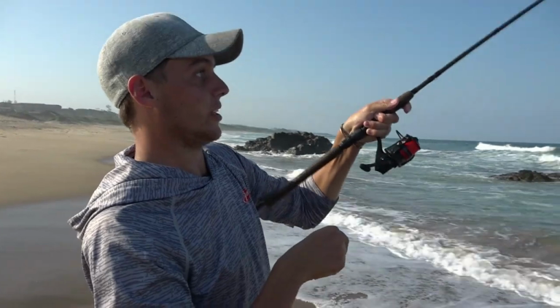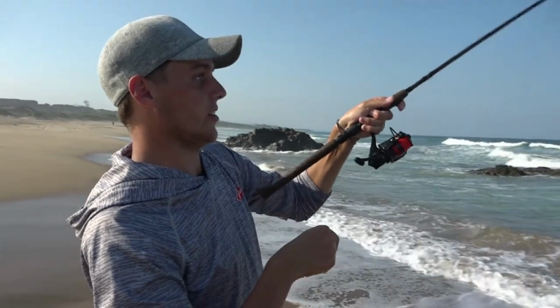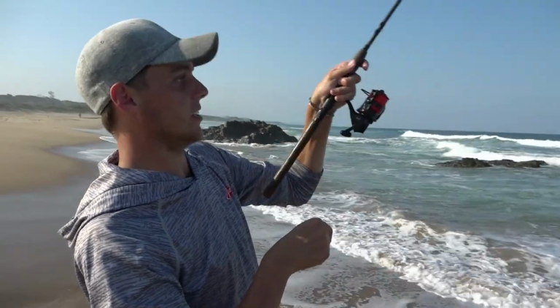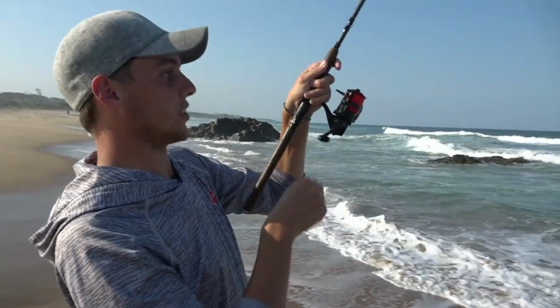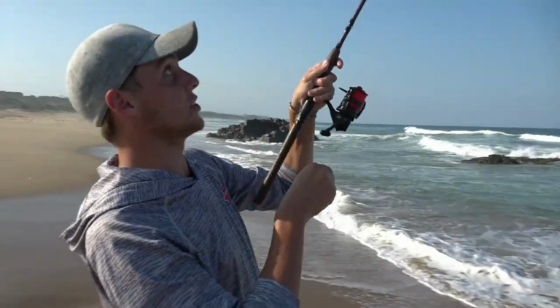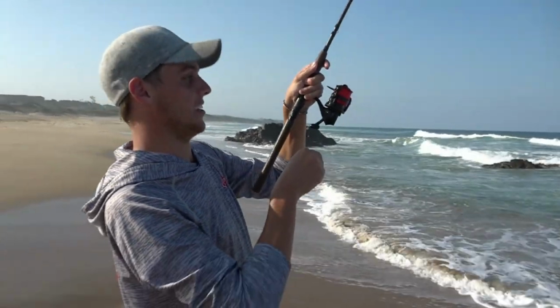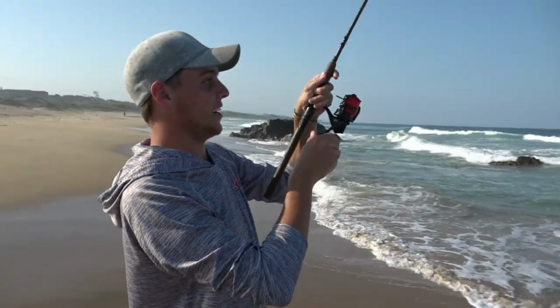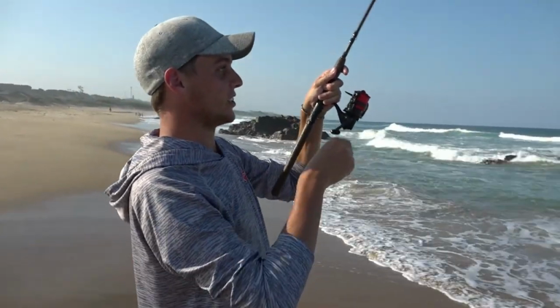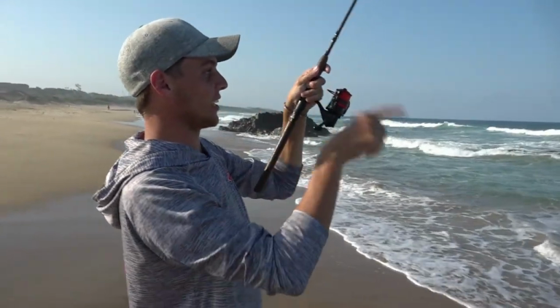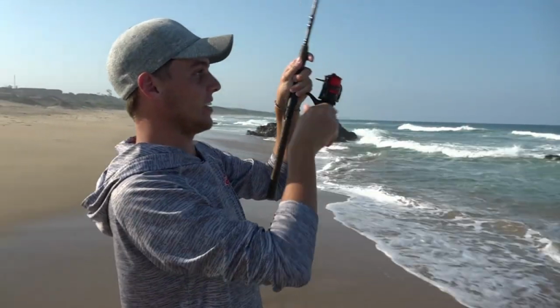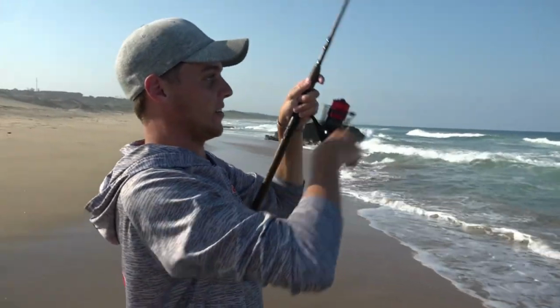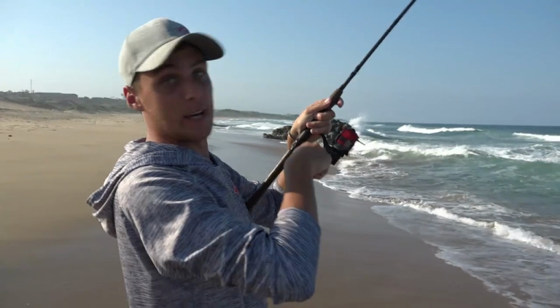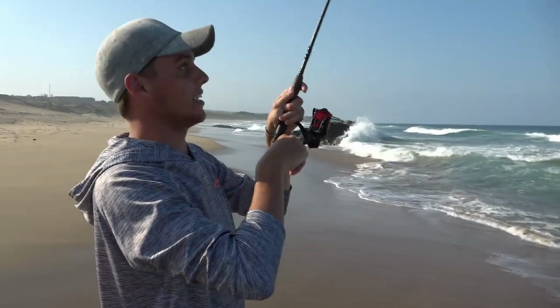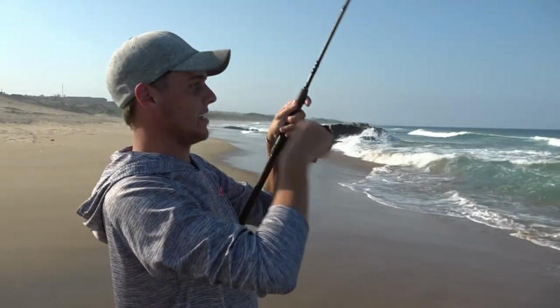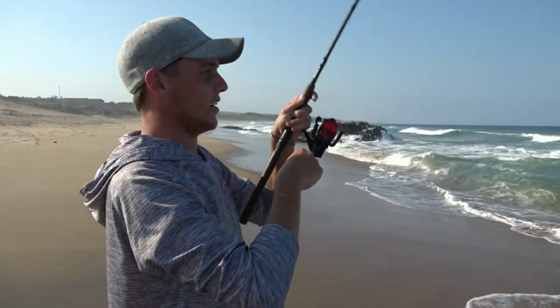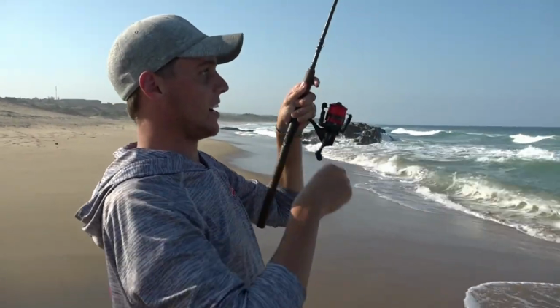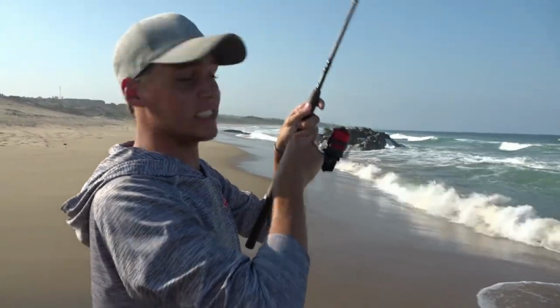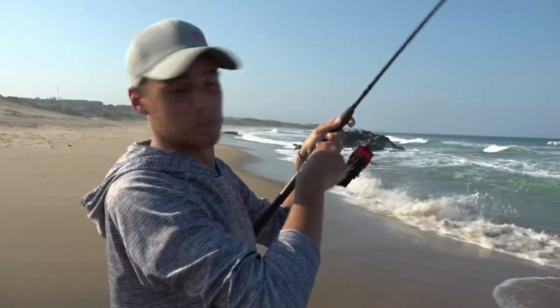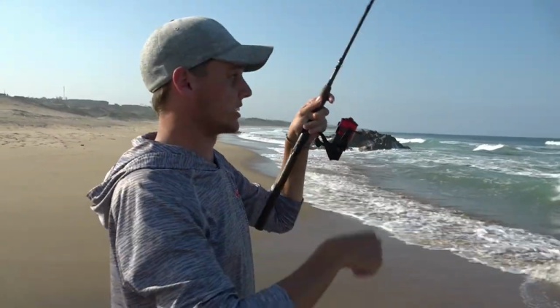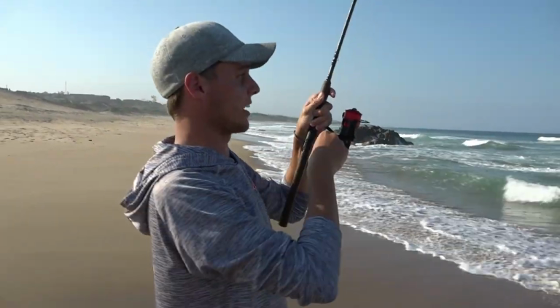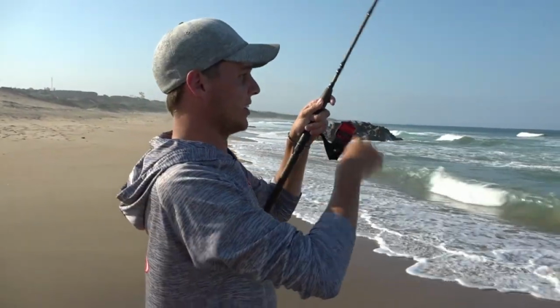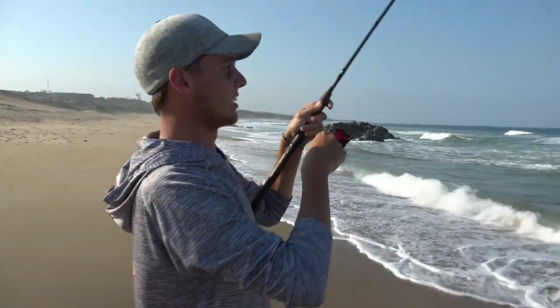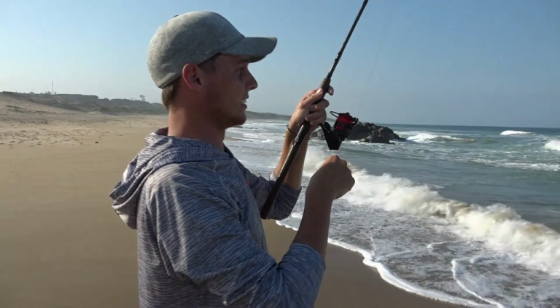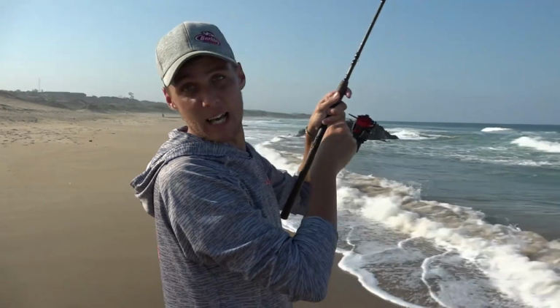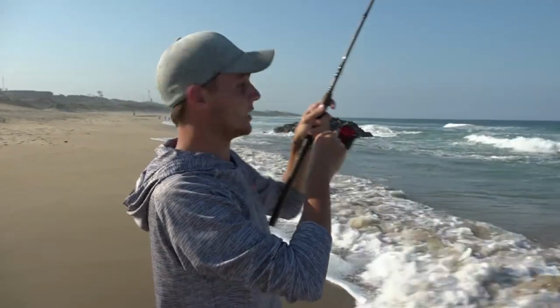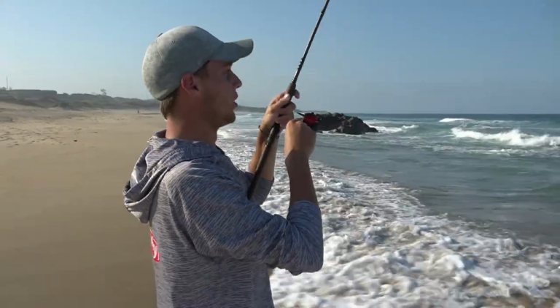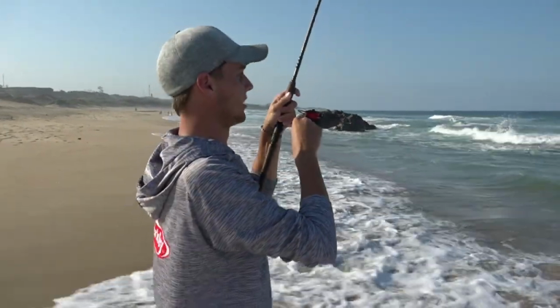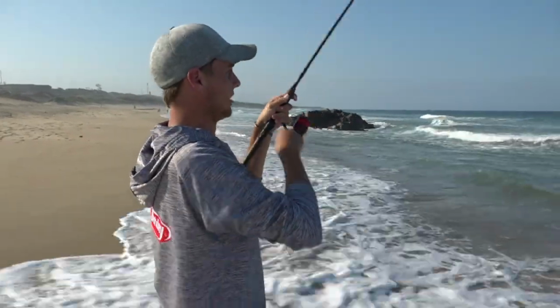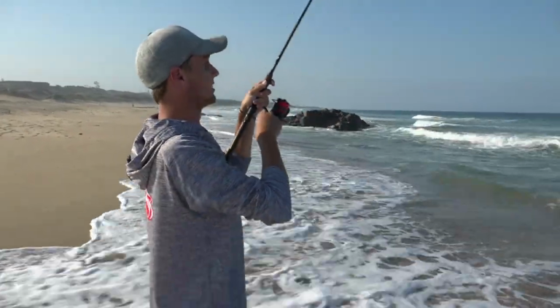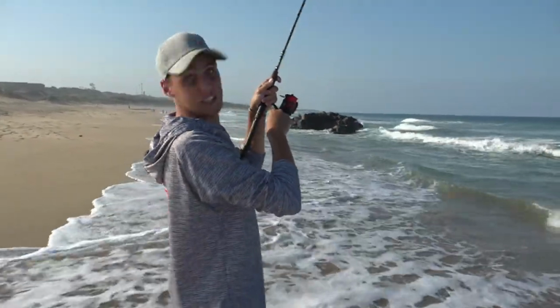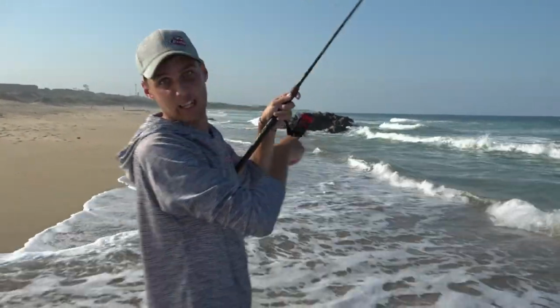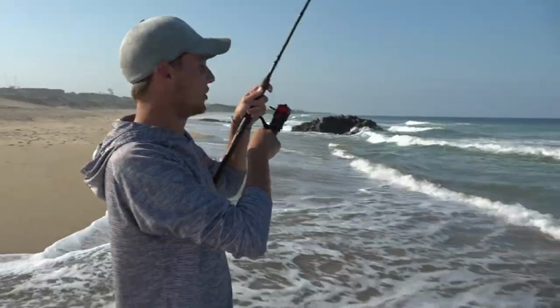Here we go — that's a good fish! Just throwing the camera worm out there and as soon as it came back the side, something absolutely smoked it. Let's see what it is — it feels like a better fish.